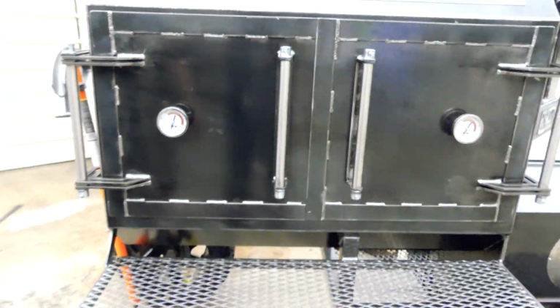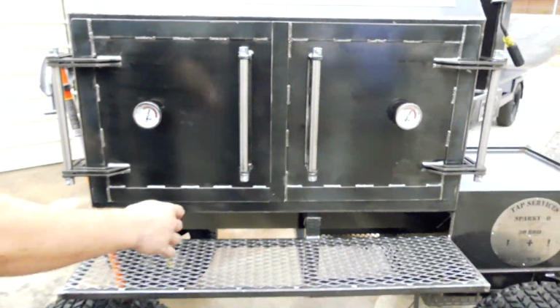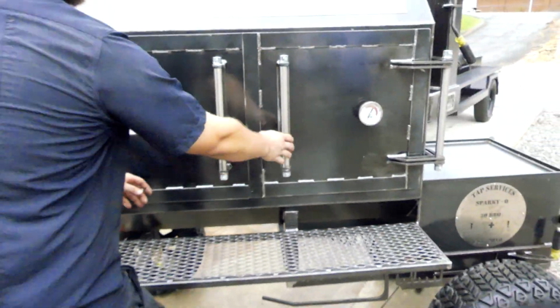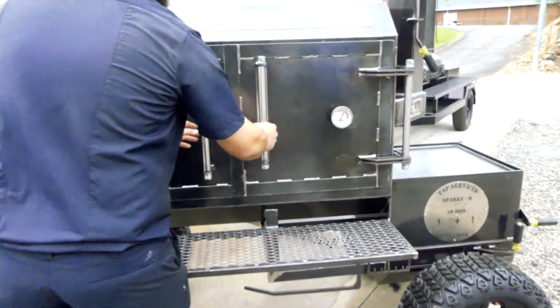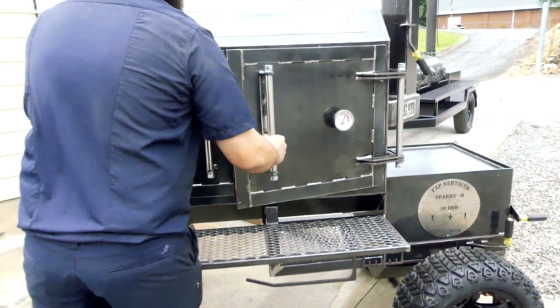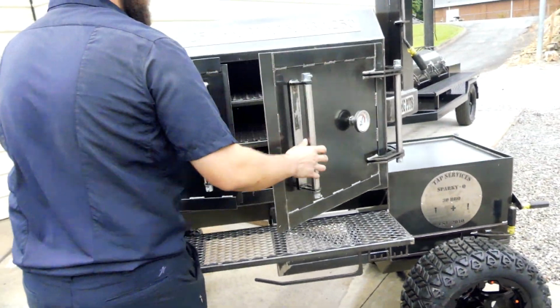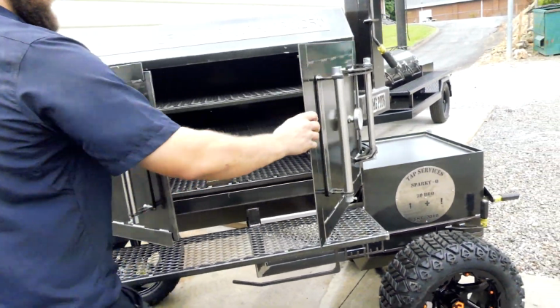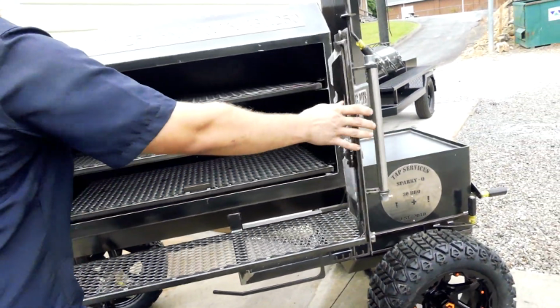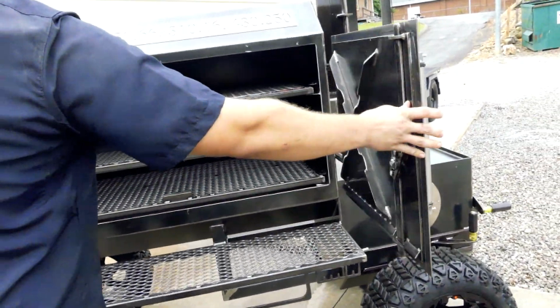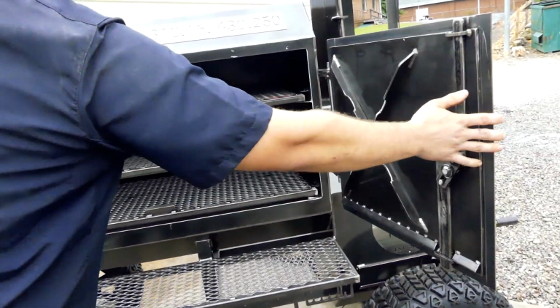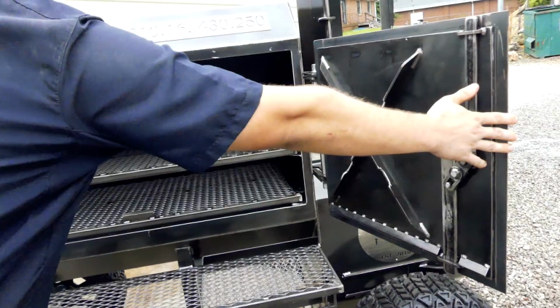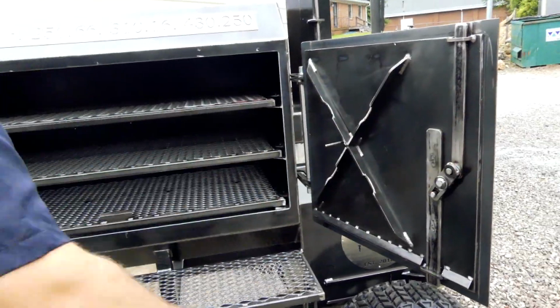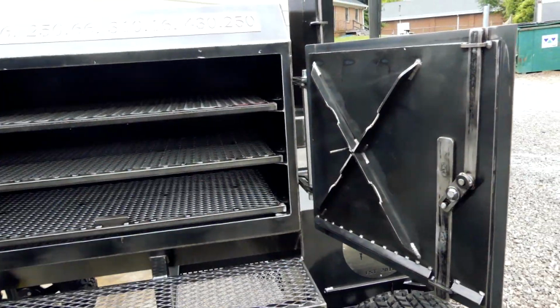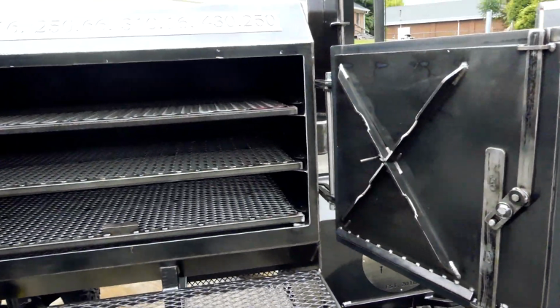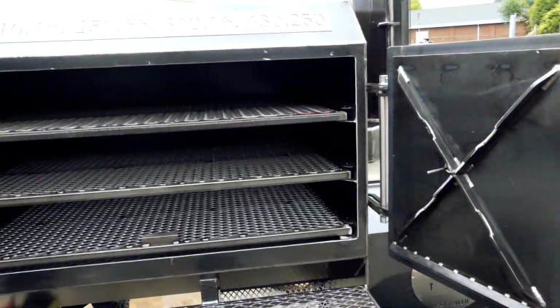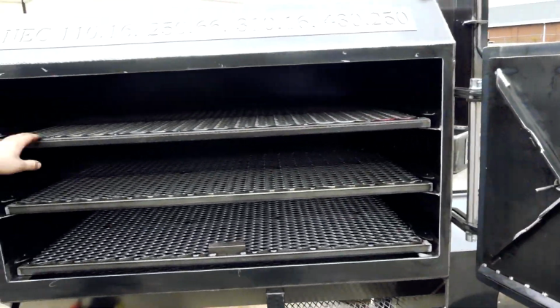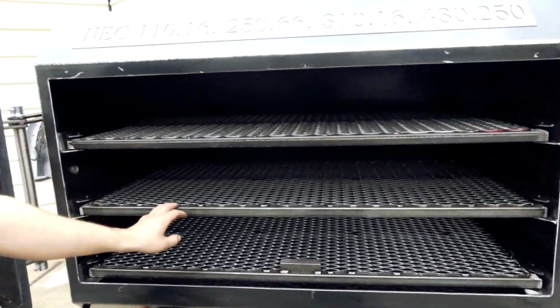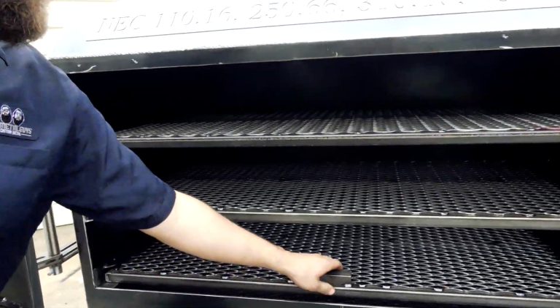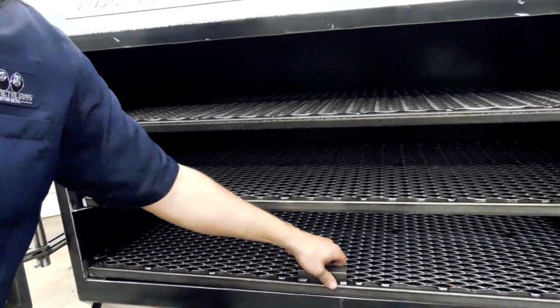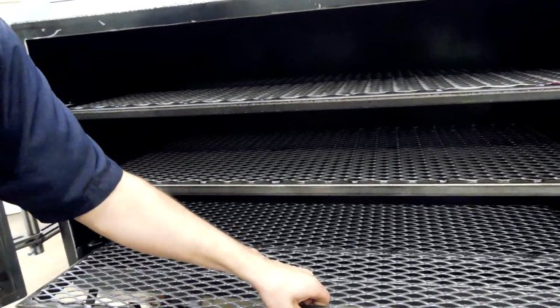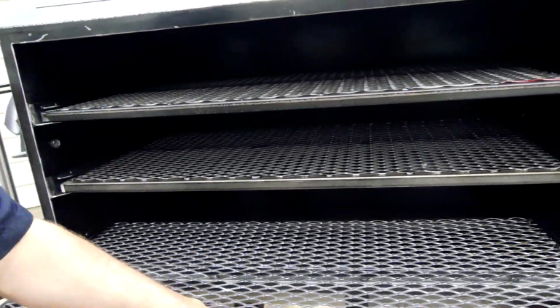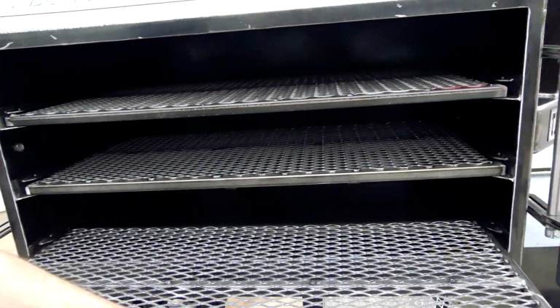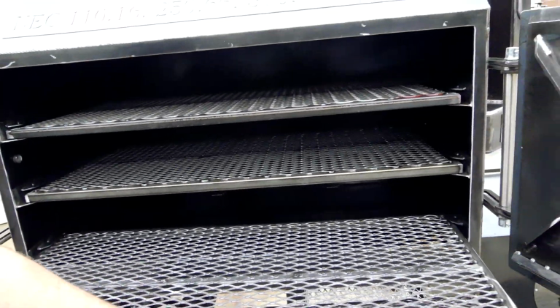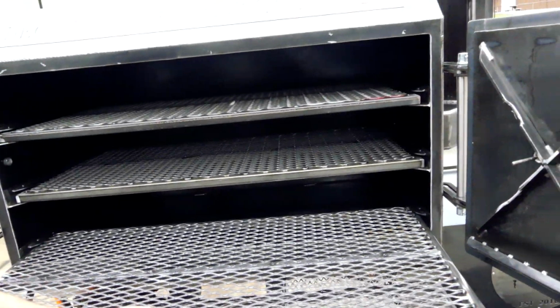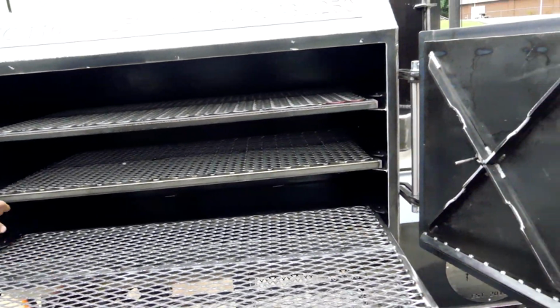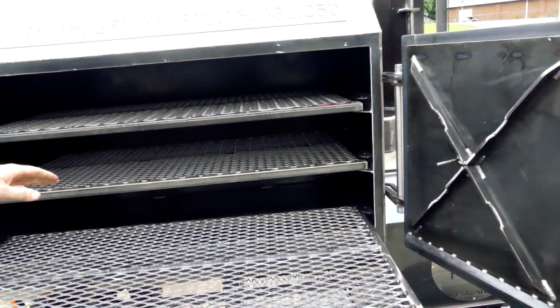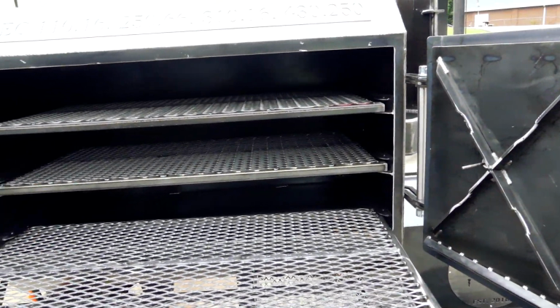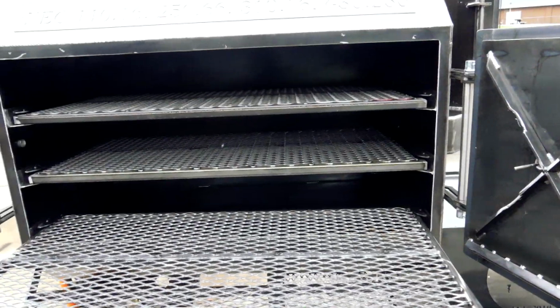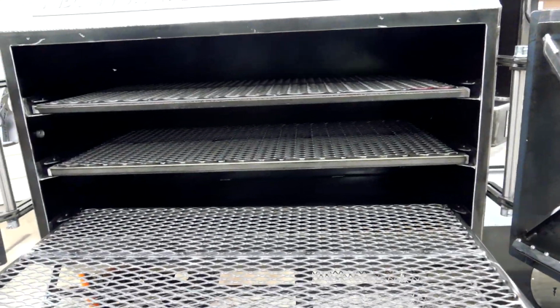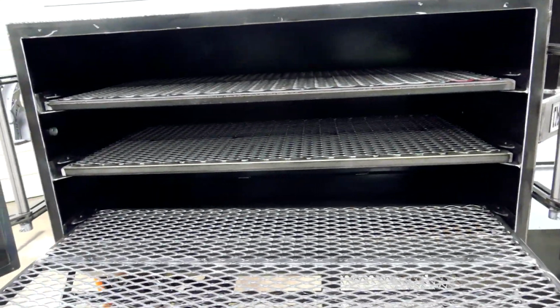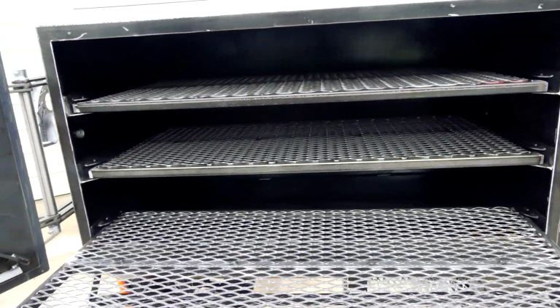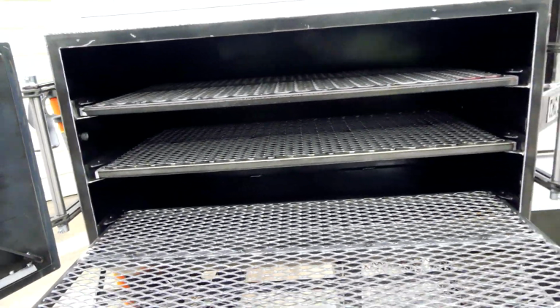Check out the inside here. It's got a 48-inch smoke chamber, three sliding trays. It does have removable reverse flow plates in there for easy cleaning.